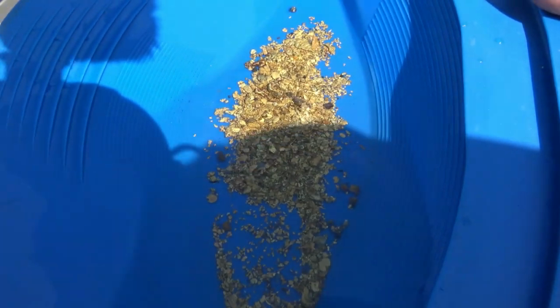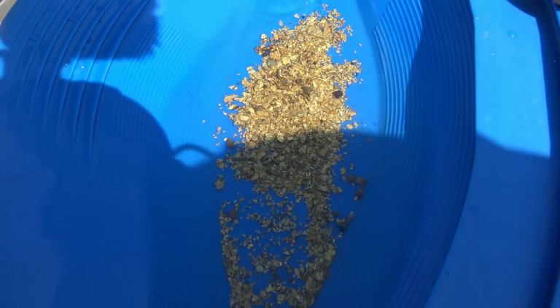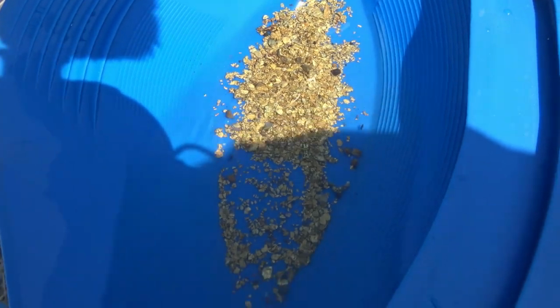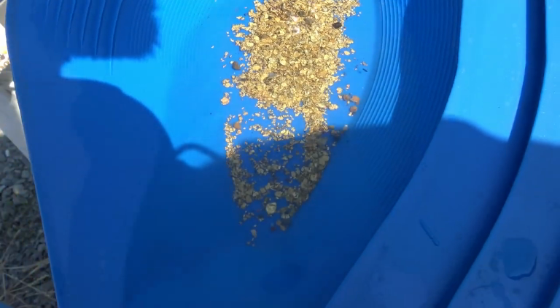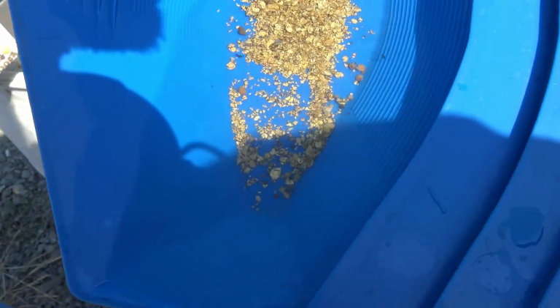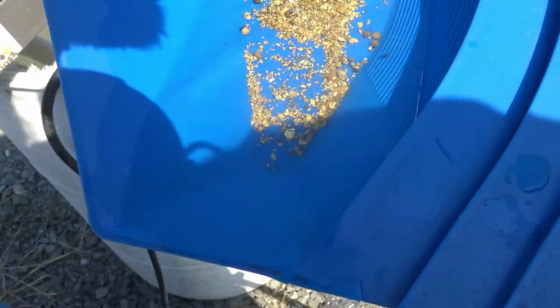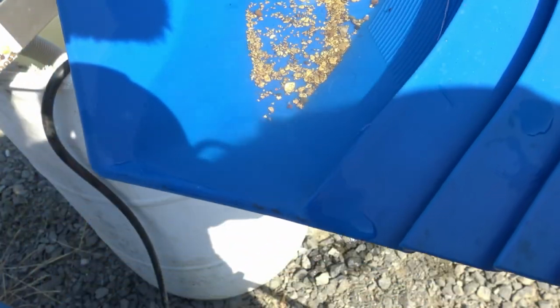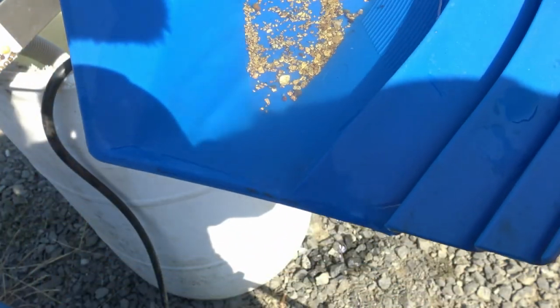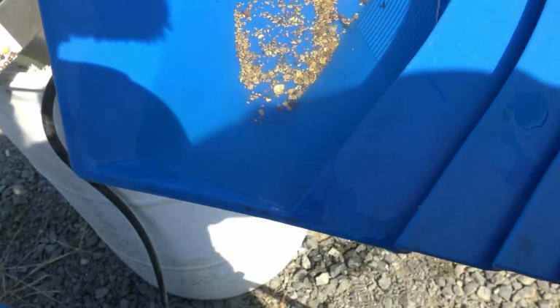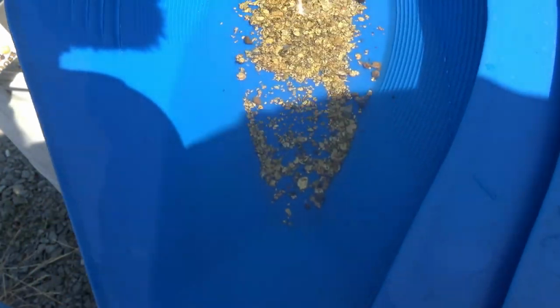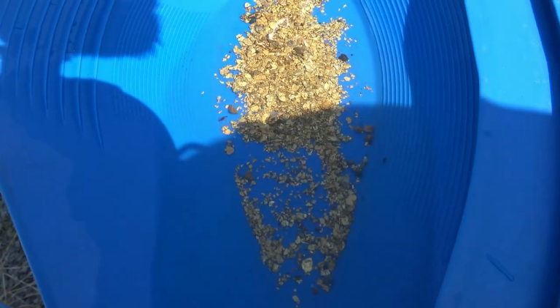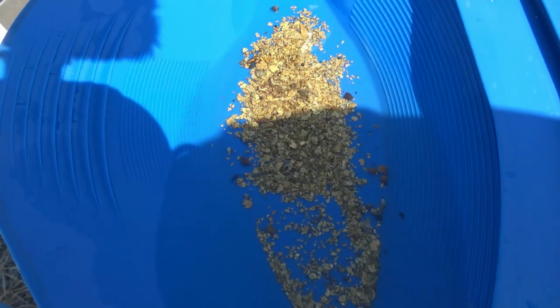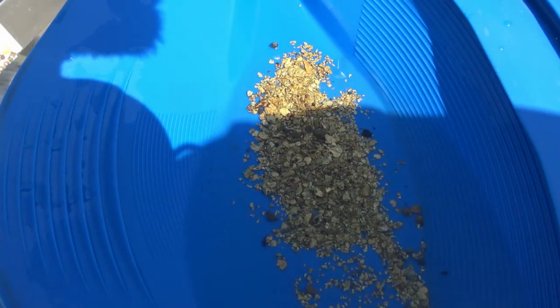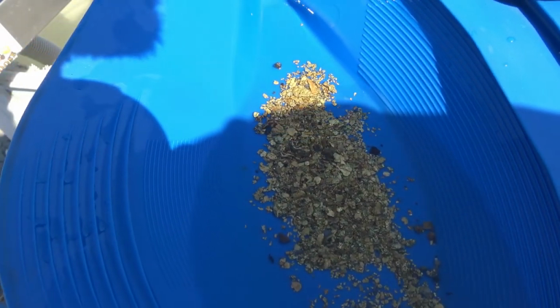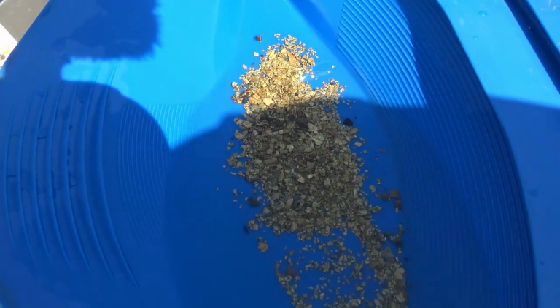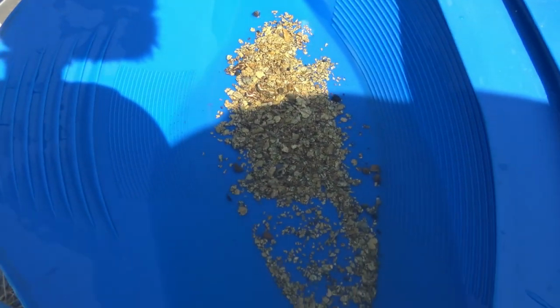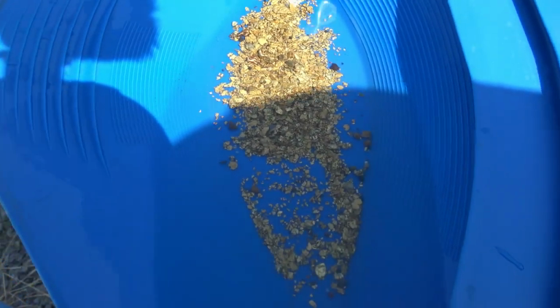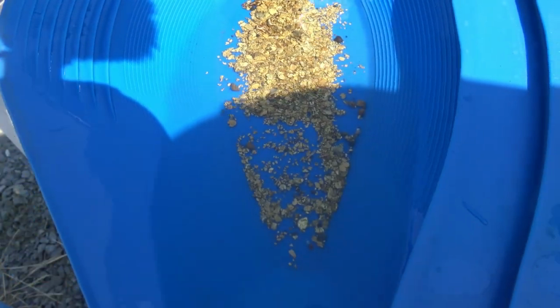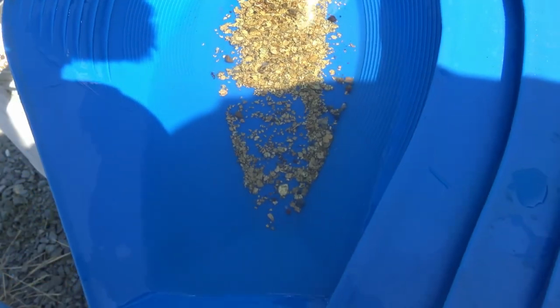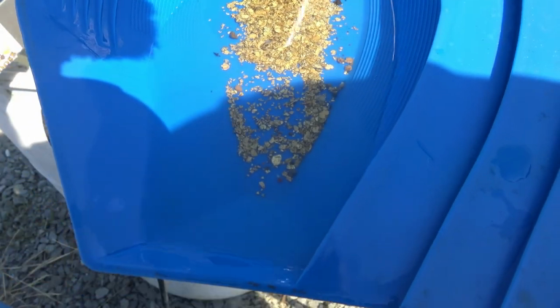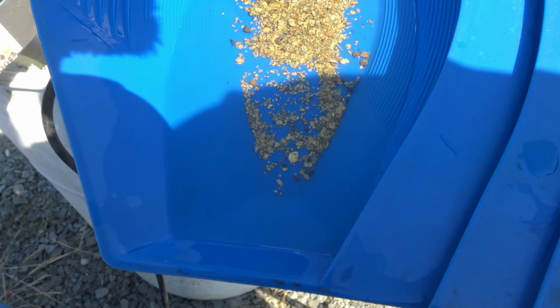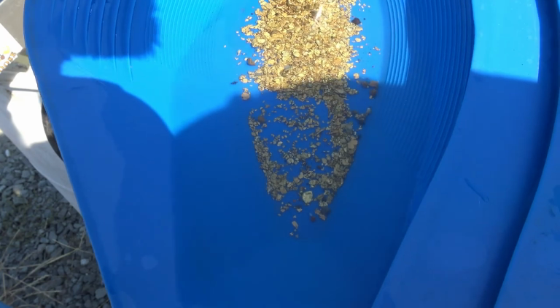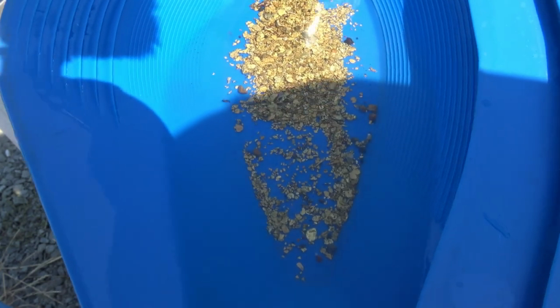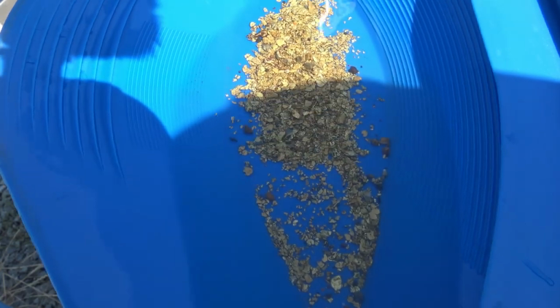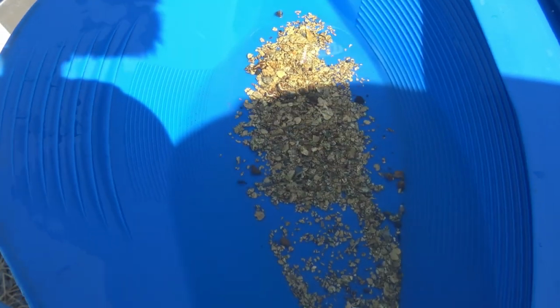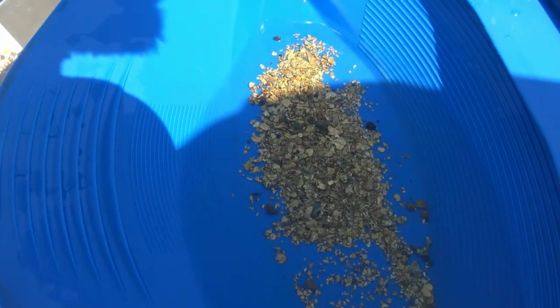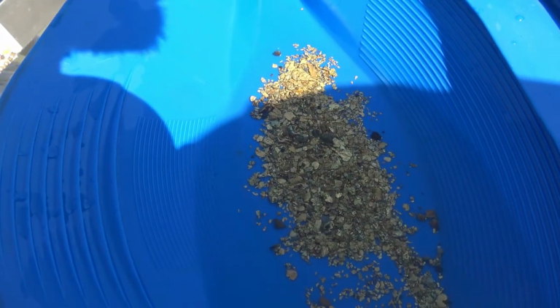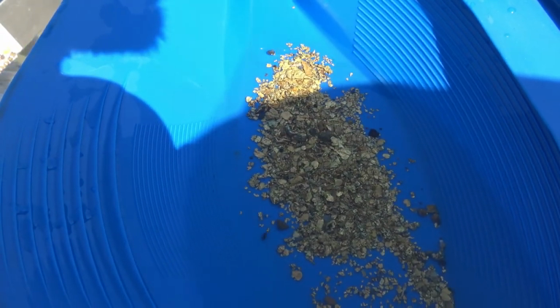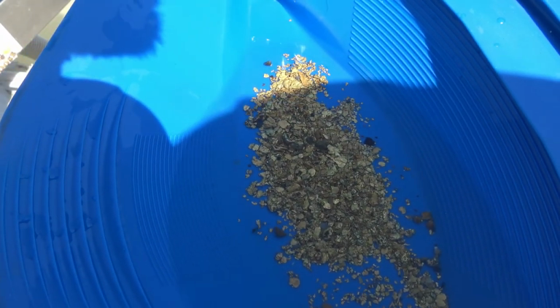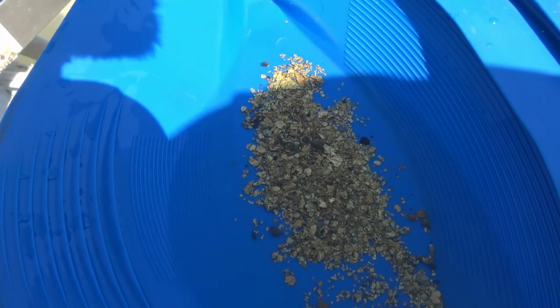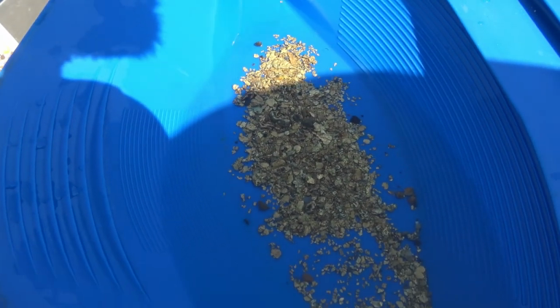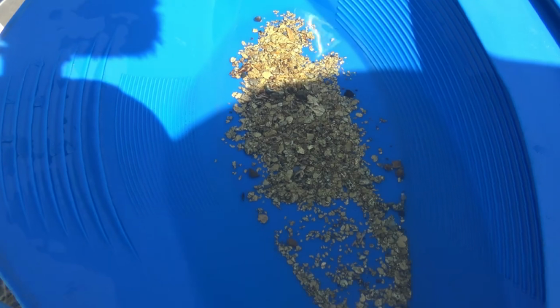And there is our gold. A little bit of mineral involved, but those are easy pickings to get rid of those products to have clean gold.